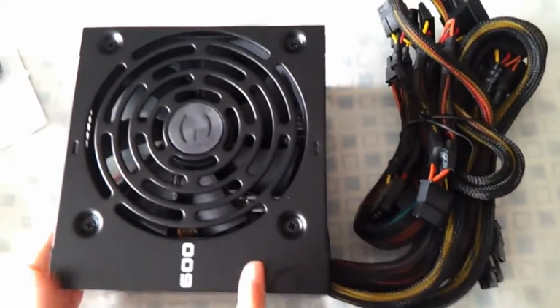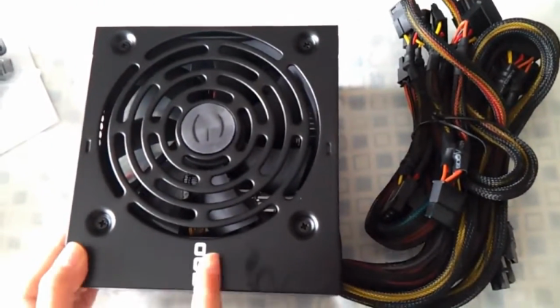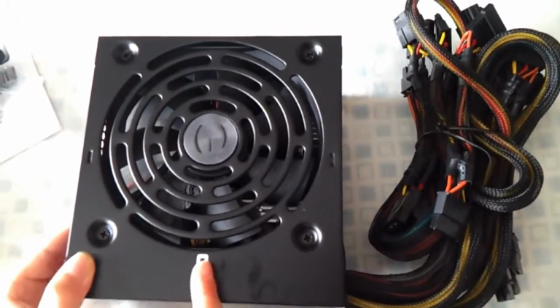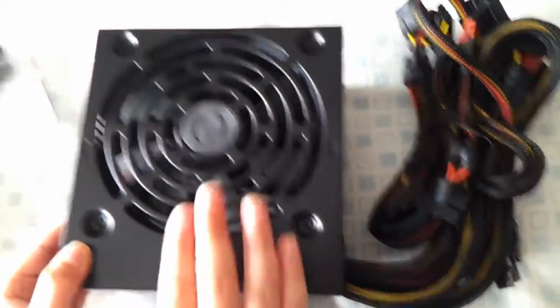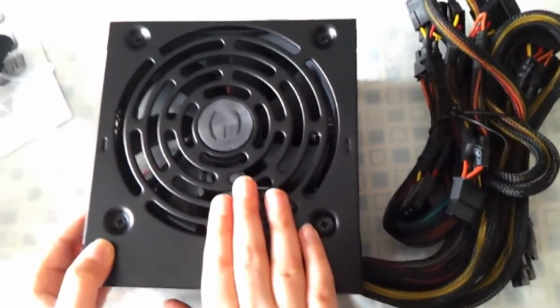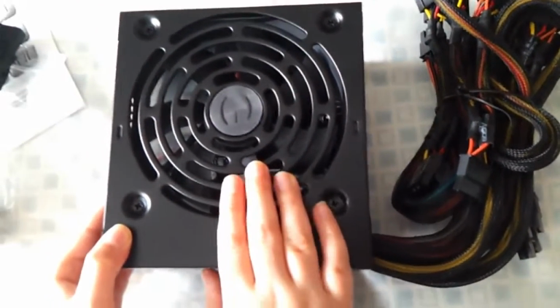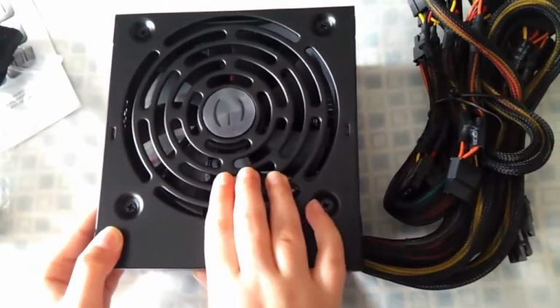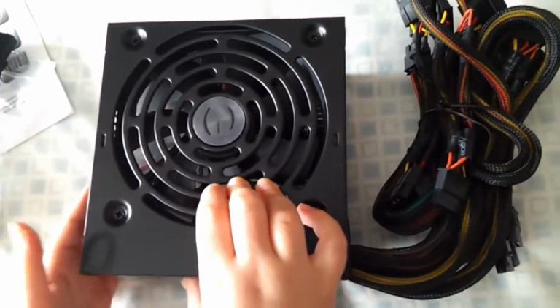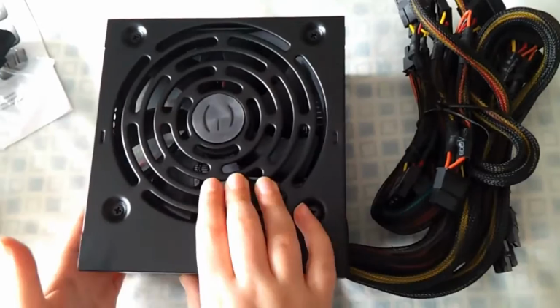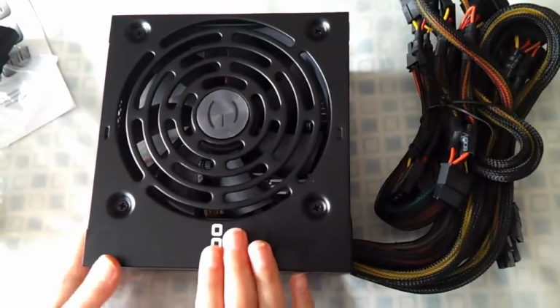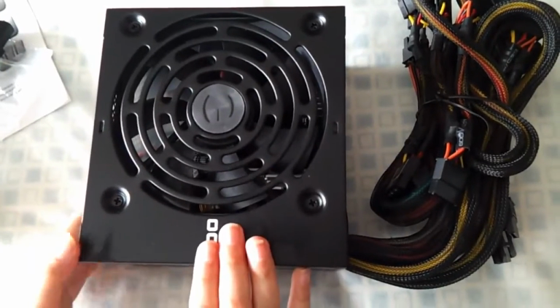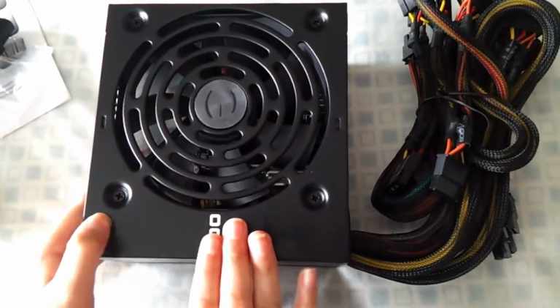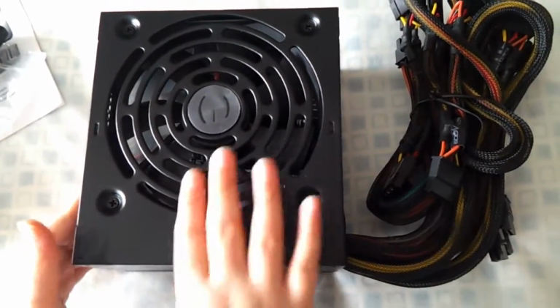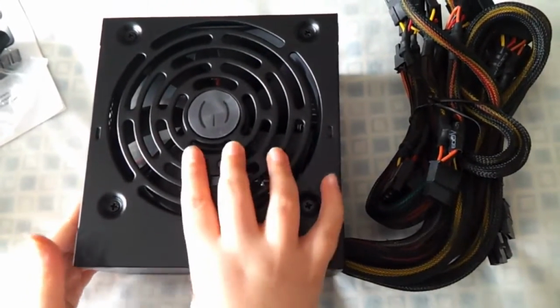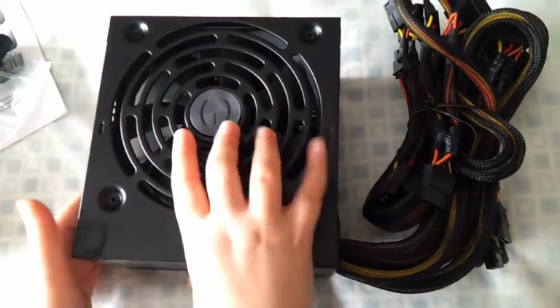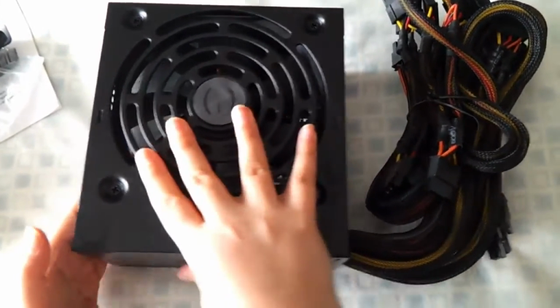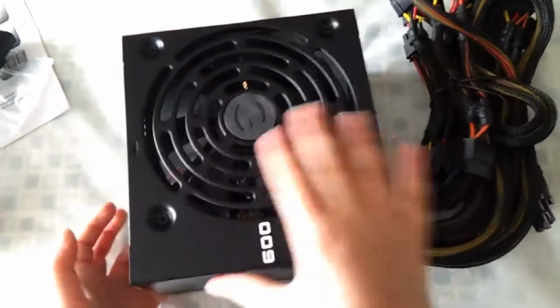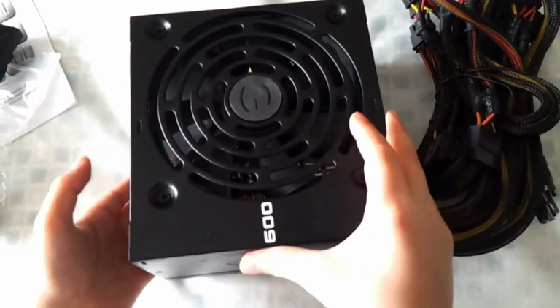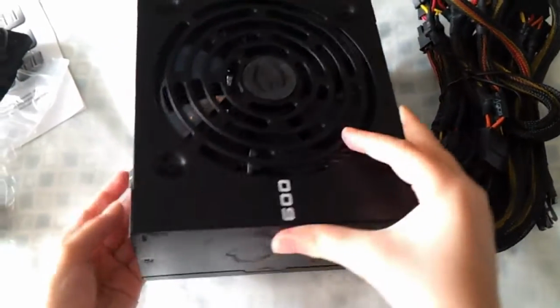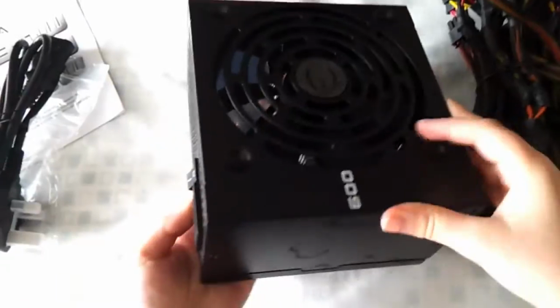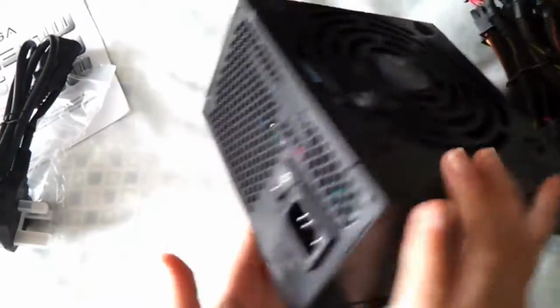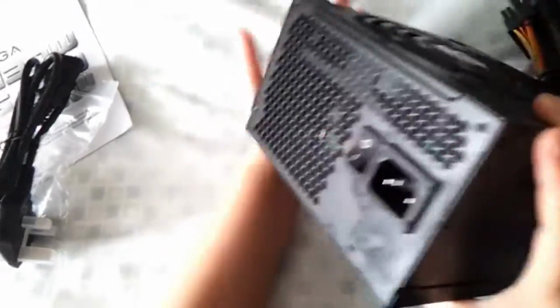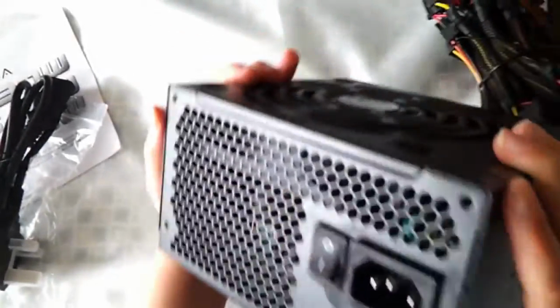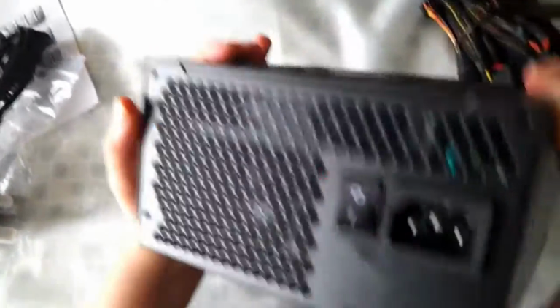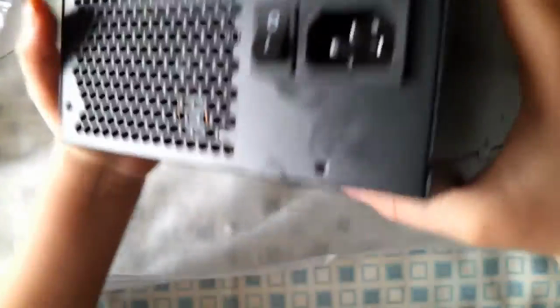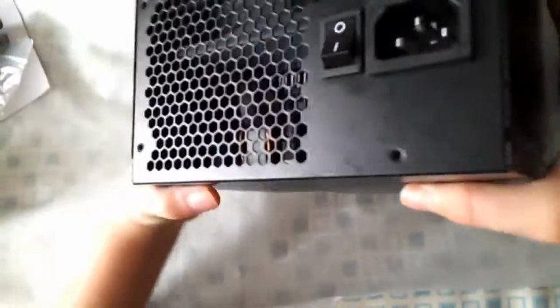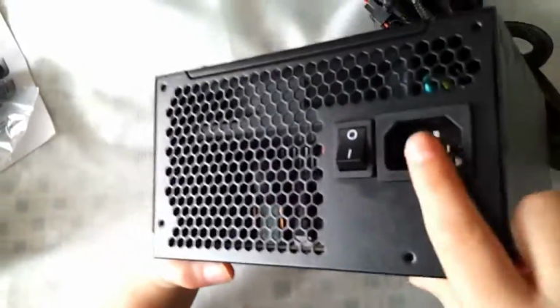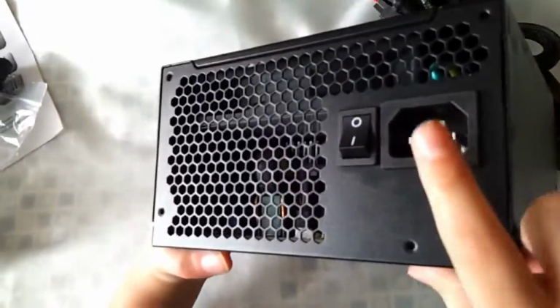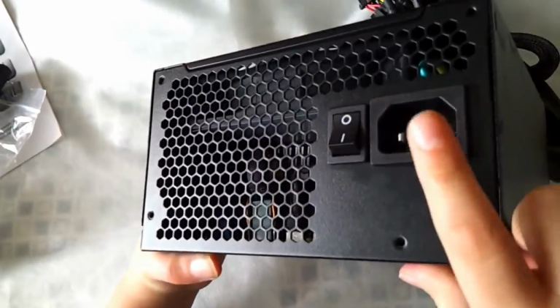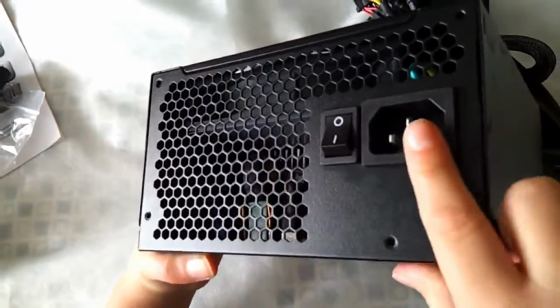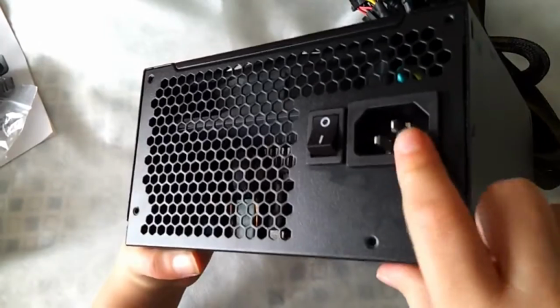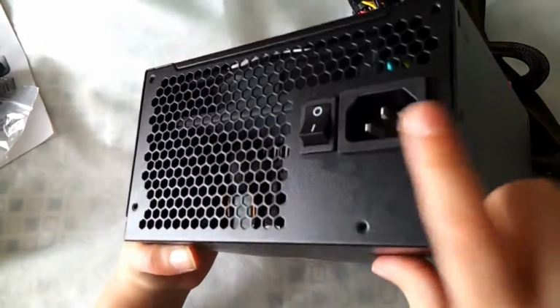One really good thing about this fan — it only comes on when your power supply gets hot. It's an ultra quiet fan. Here's the on and off button, and that's where the main power cable goes.